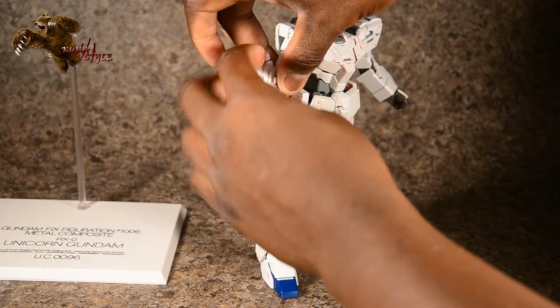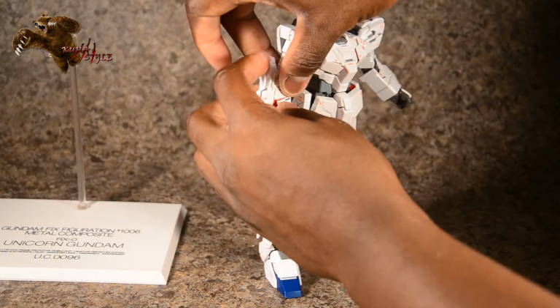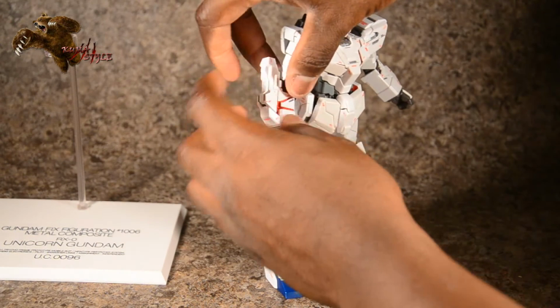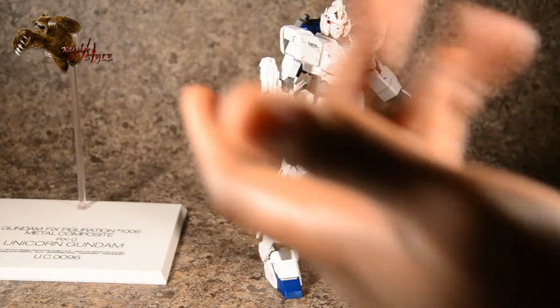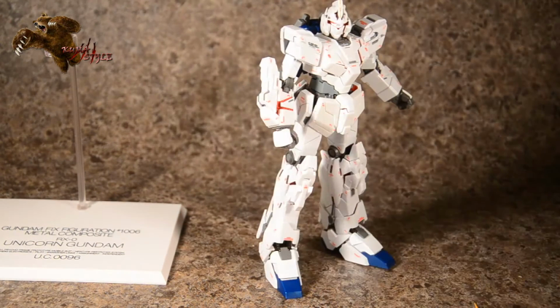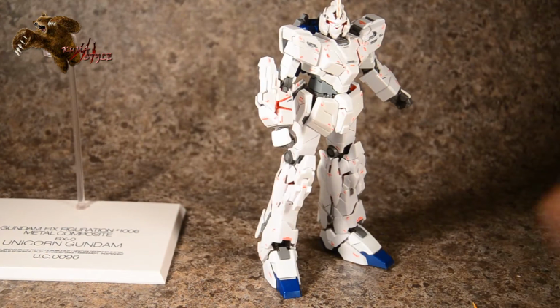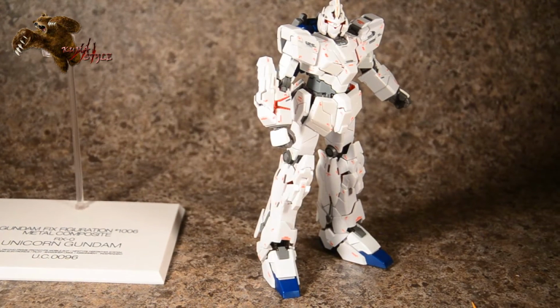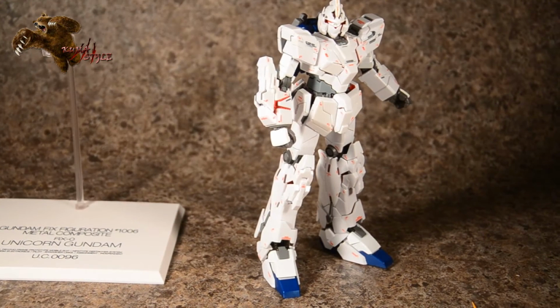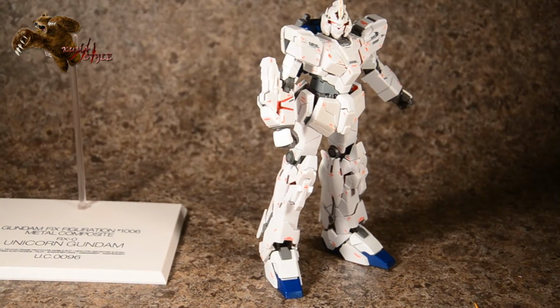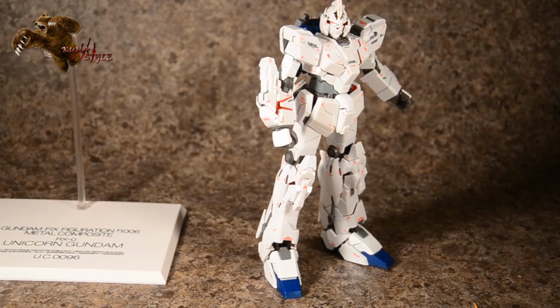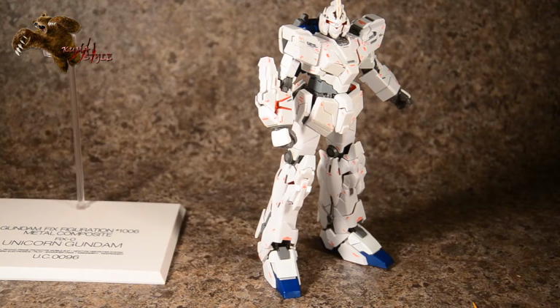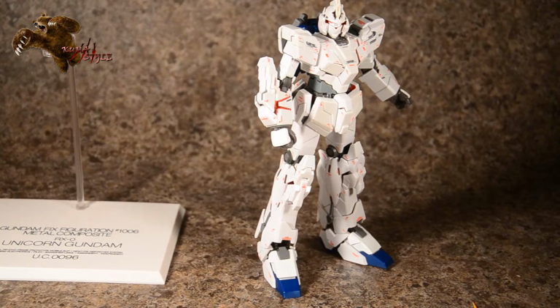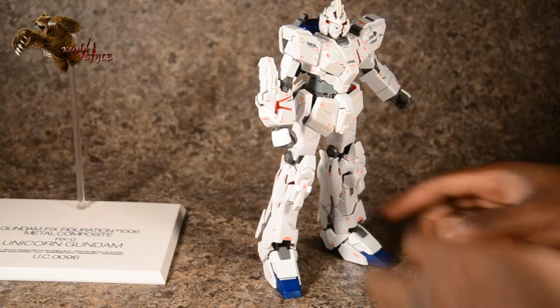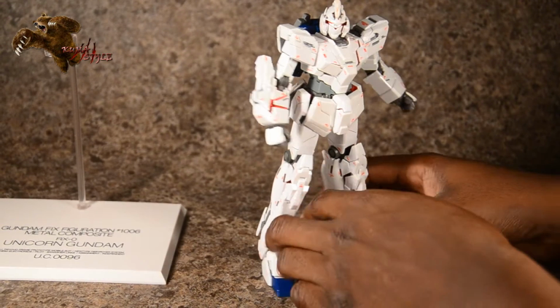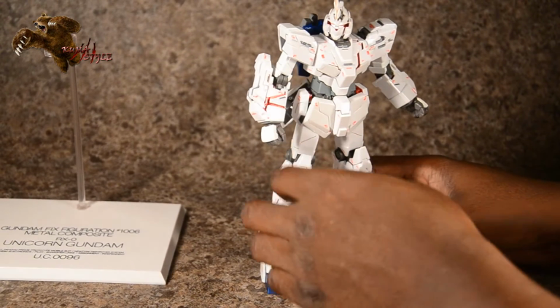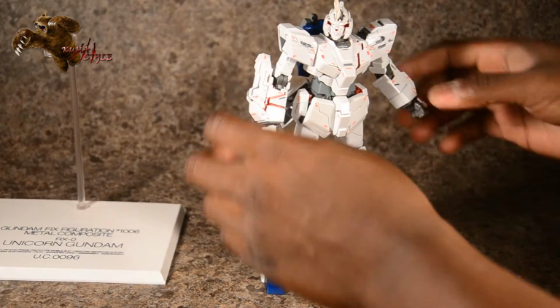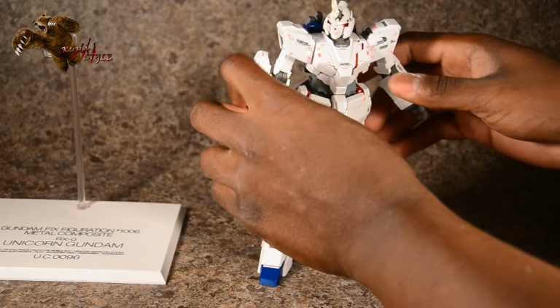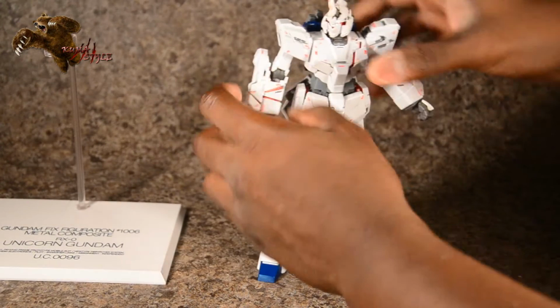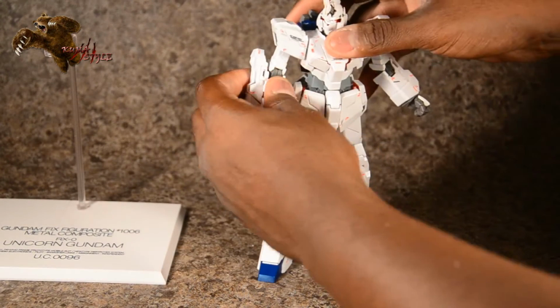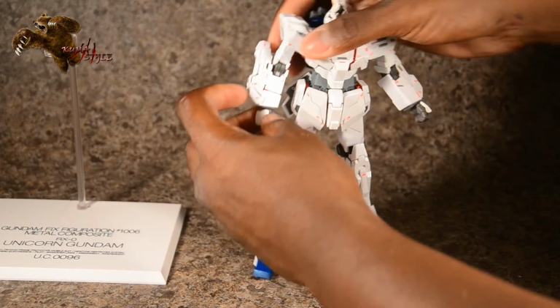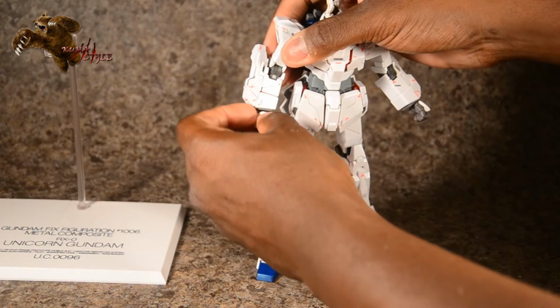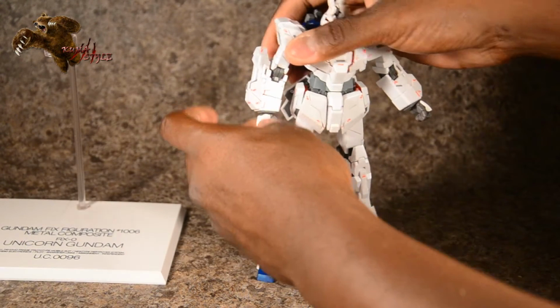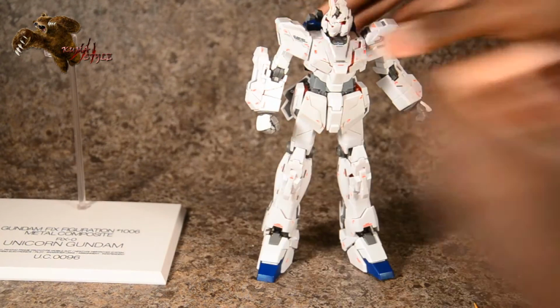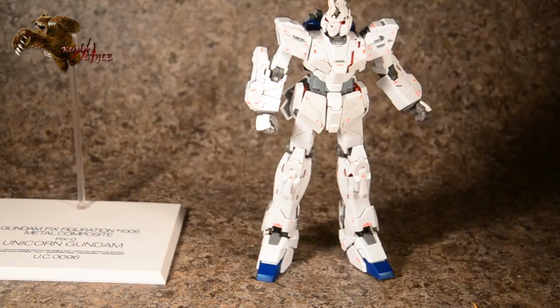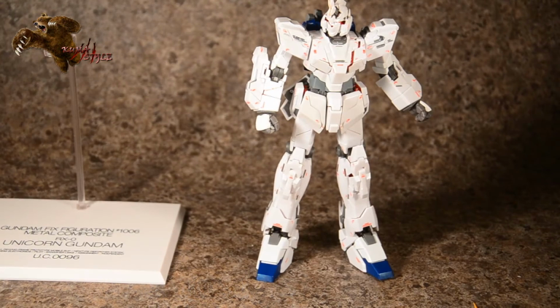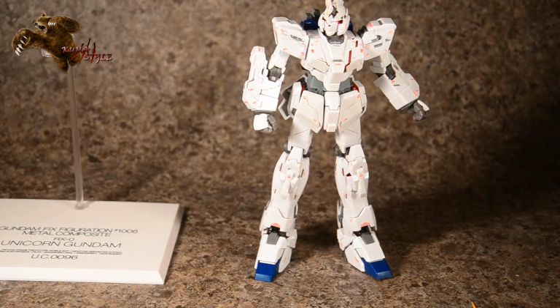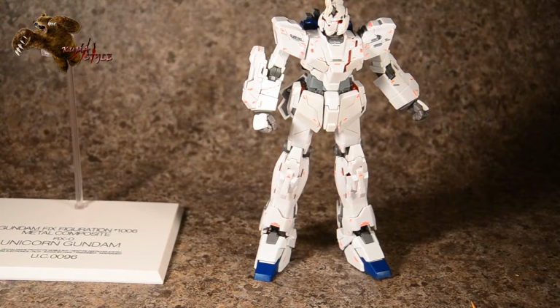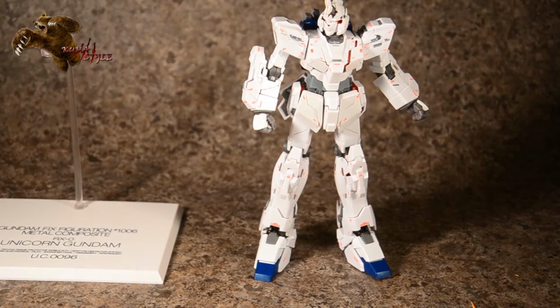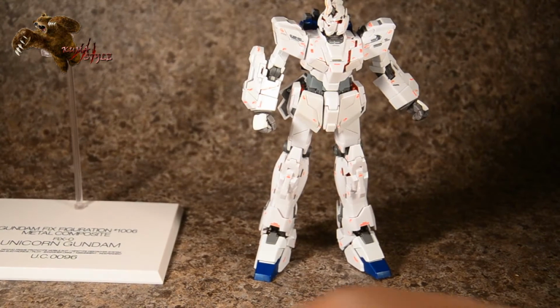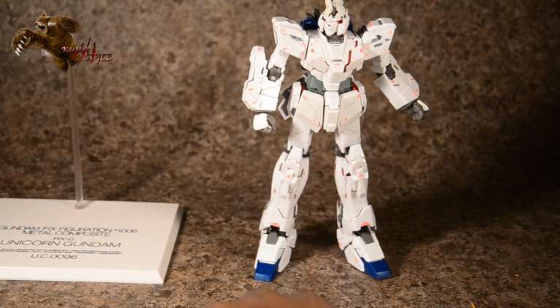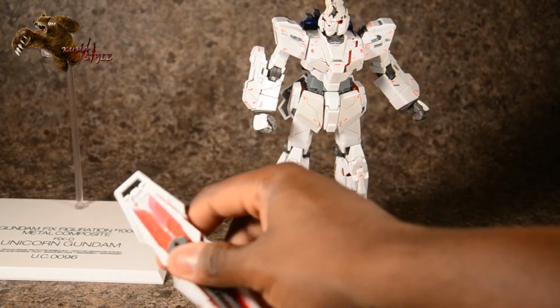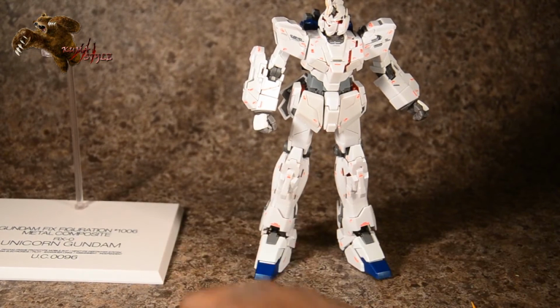Of course both arms have it if you want to have them with two out. Now the shield is one of the more complex accessories — he has a couple of options when it comes to pegging it in.